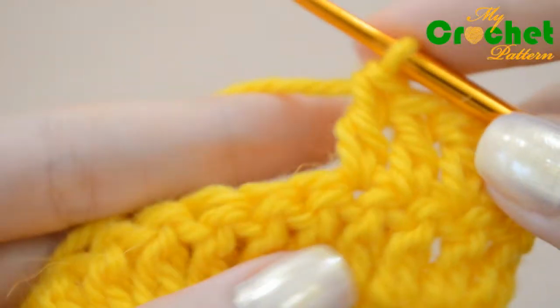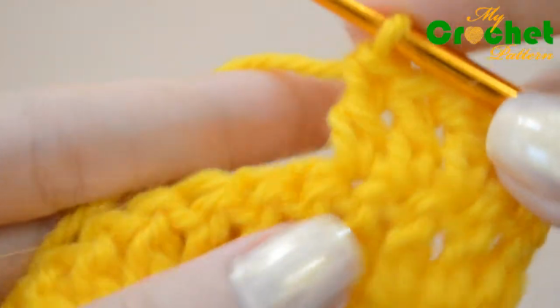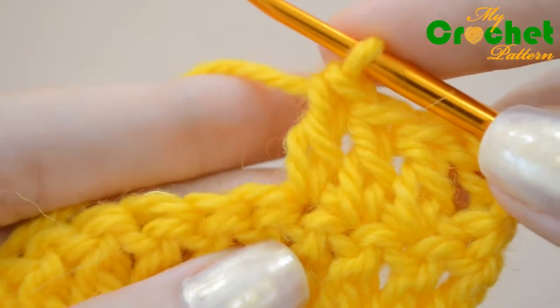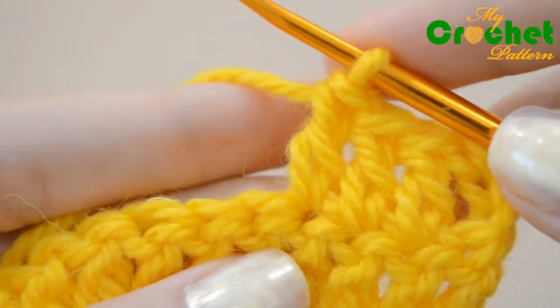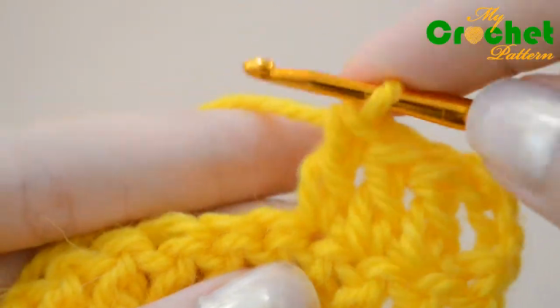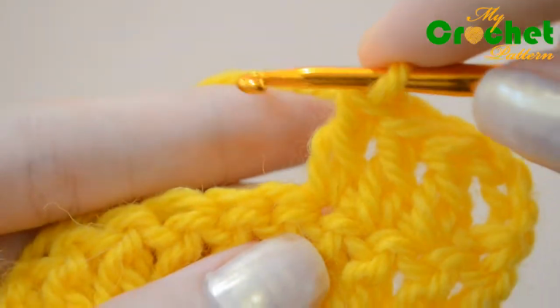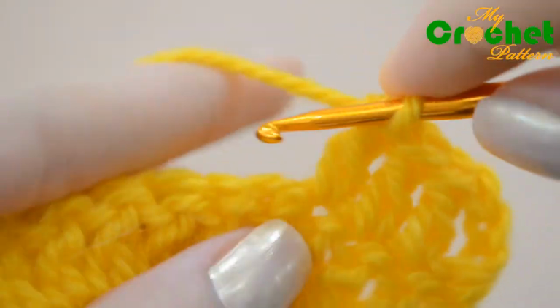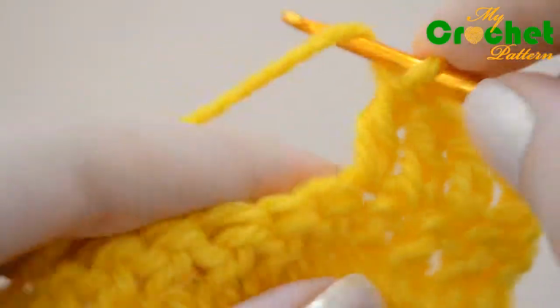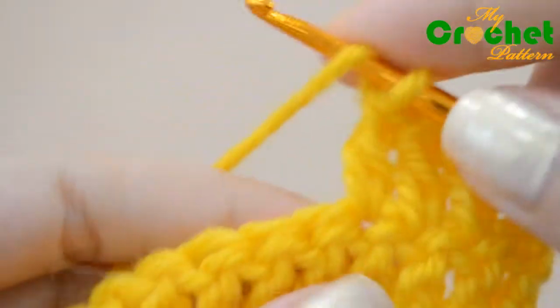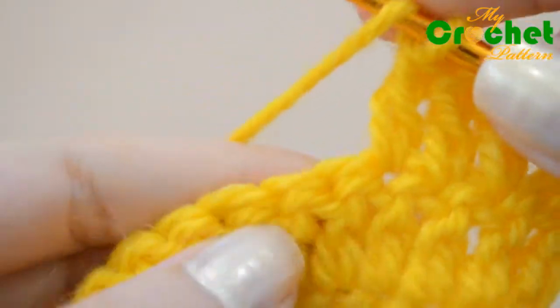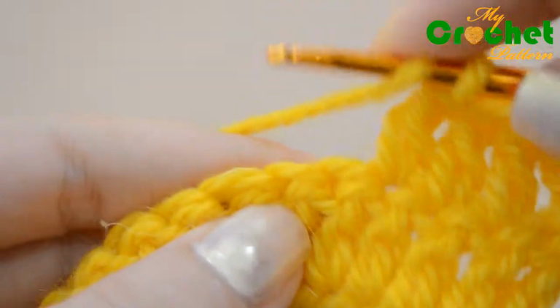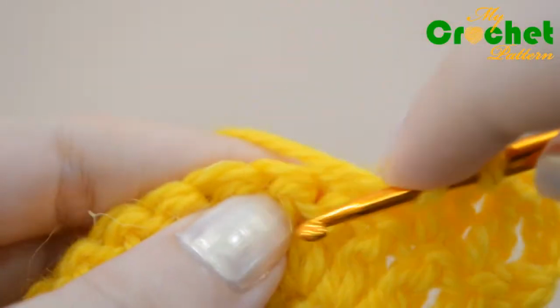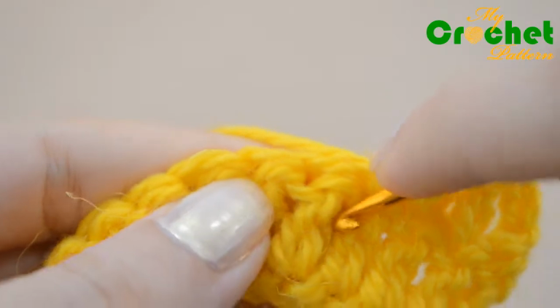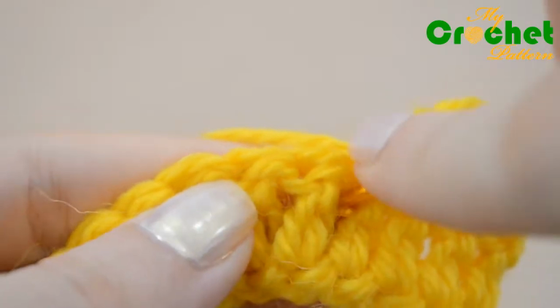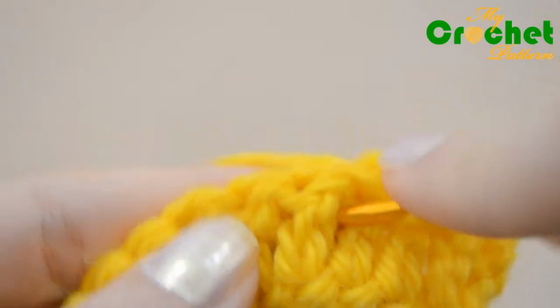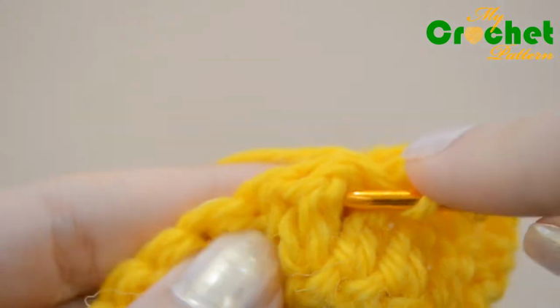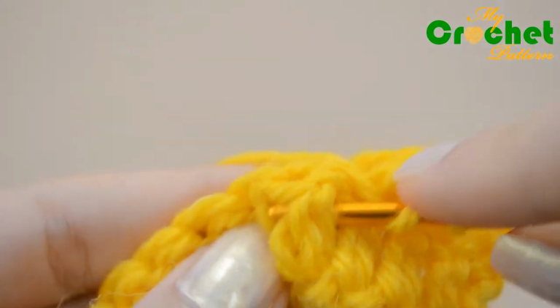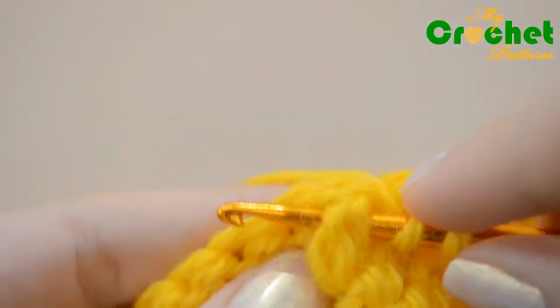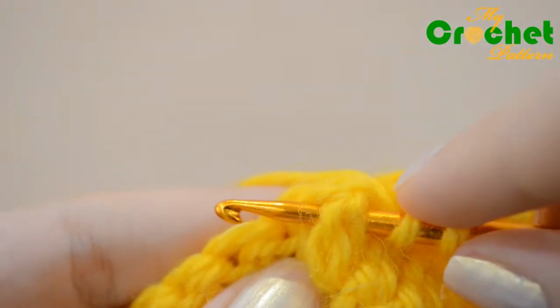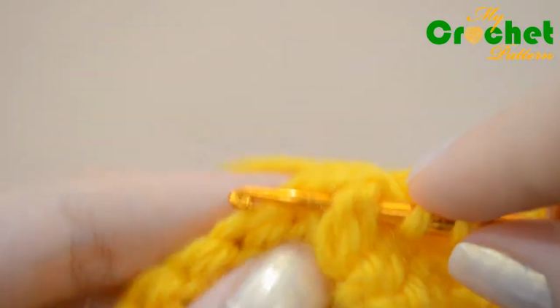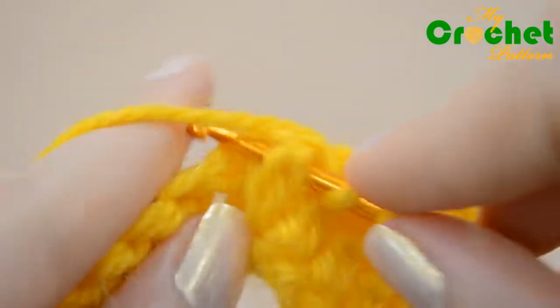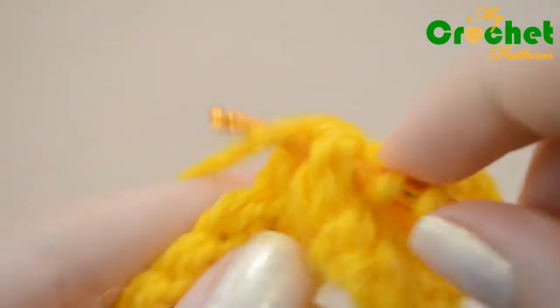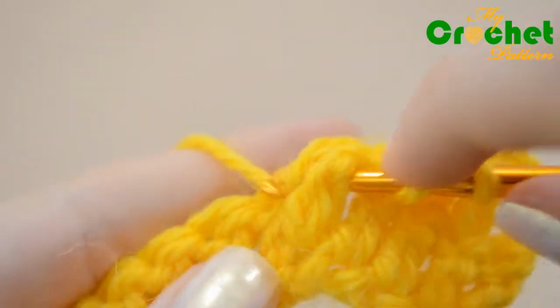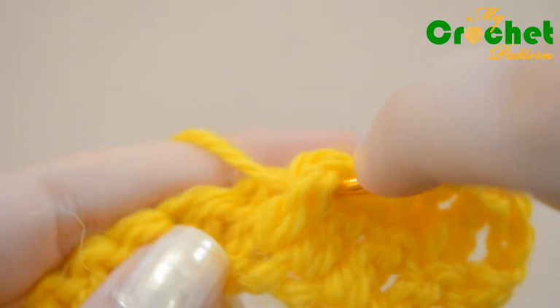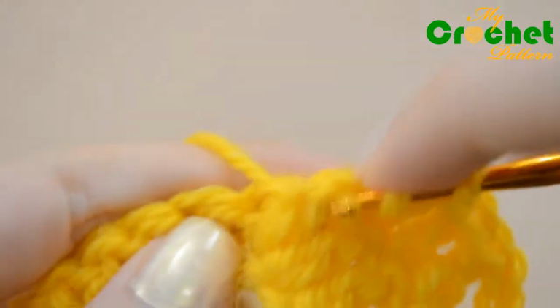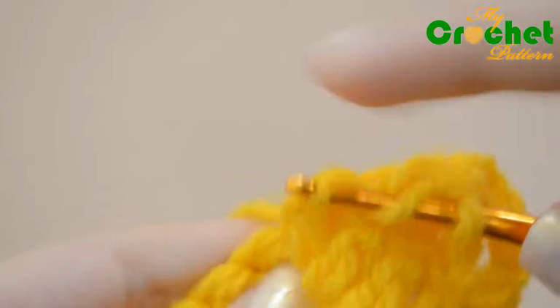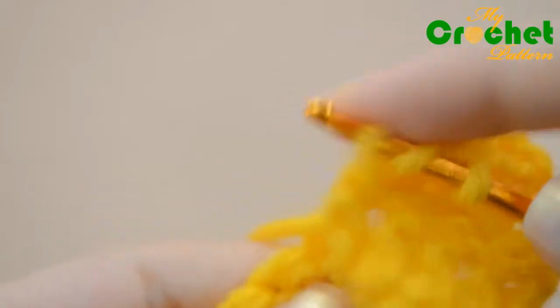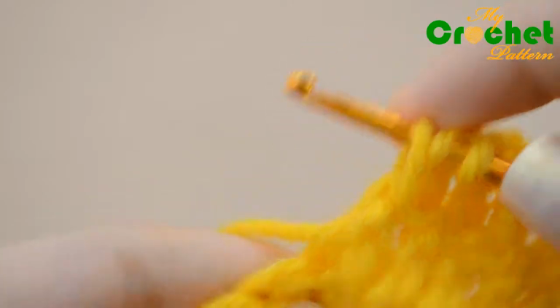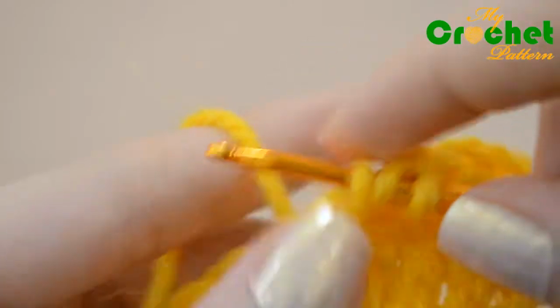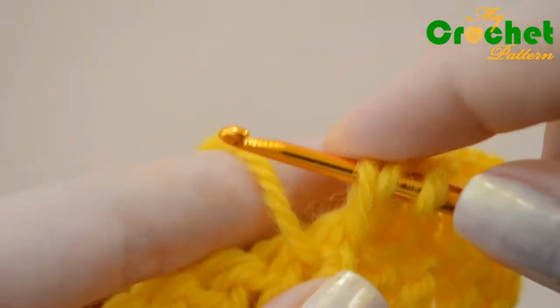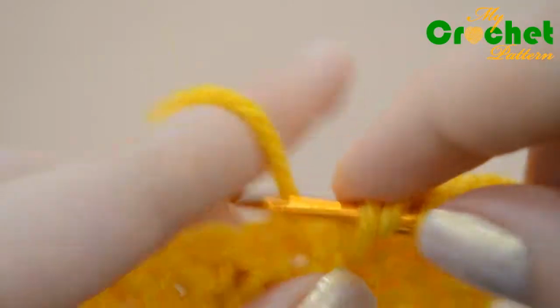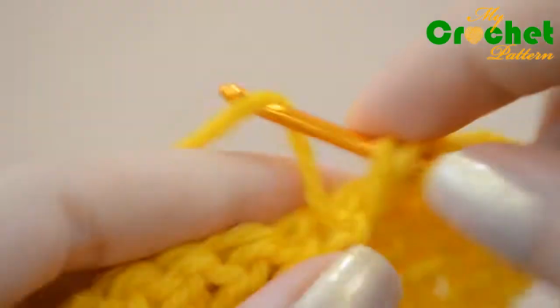Work several rows of normal double crochet. Yarn over, insert your hook from front to back between the posts of the first and second double crochet of the row below, and then from back to front between the posts of the second and third stitches.